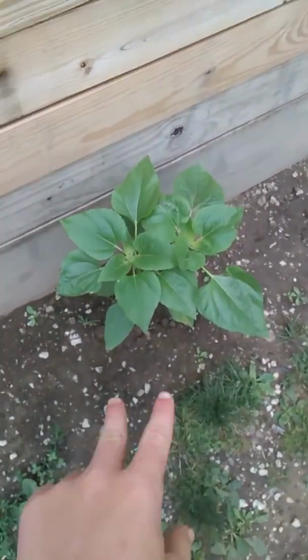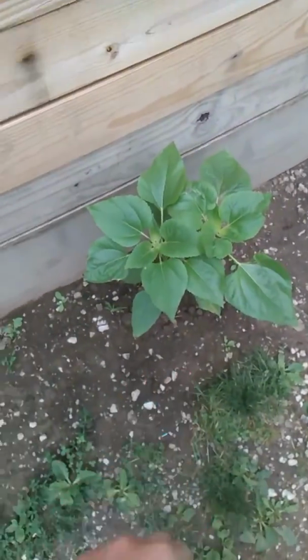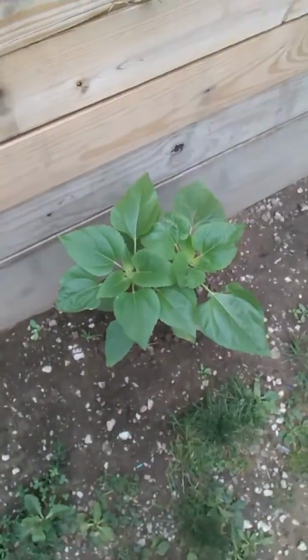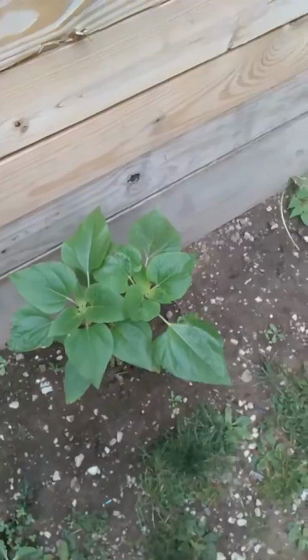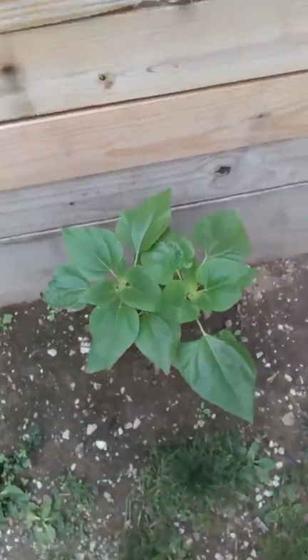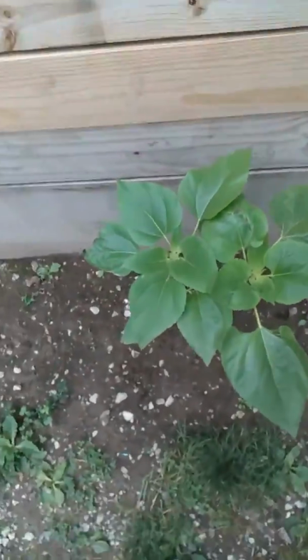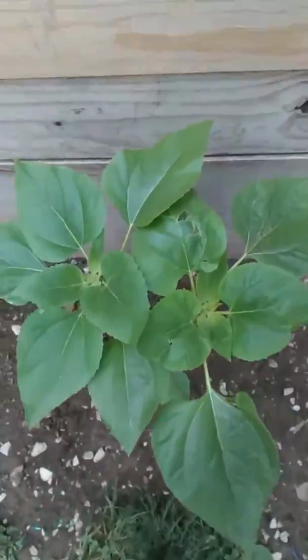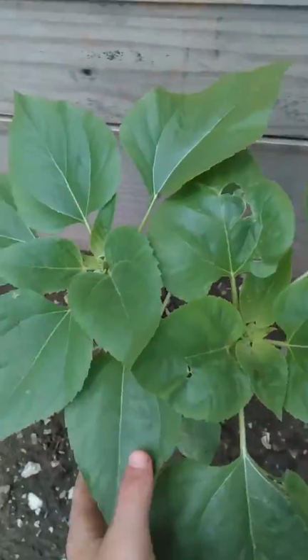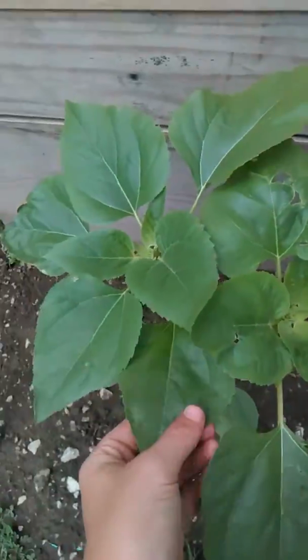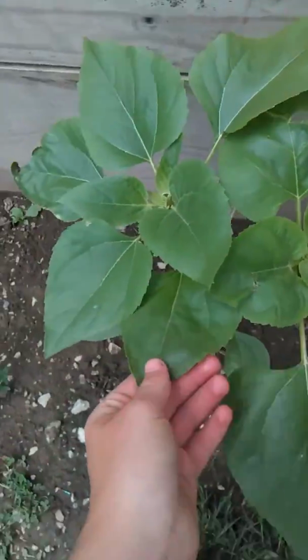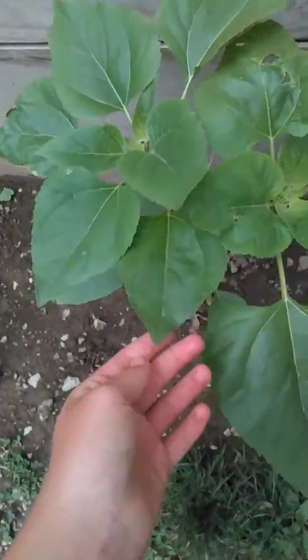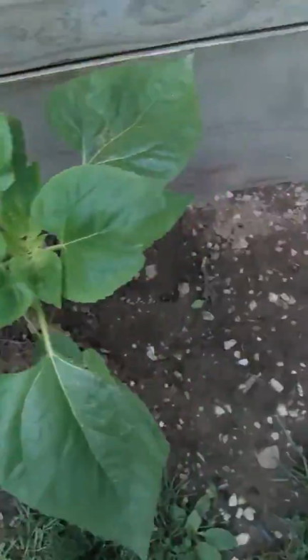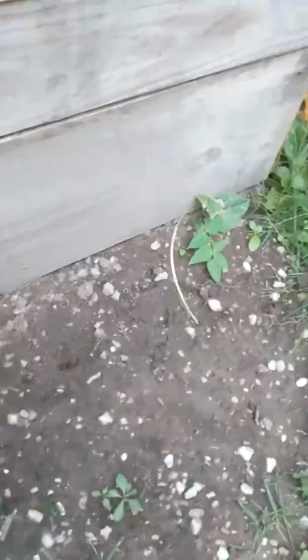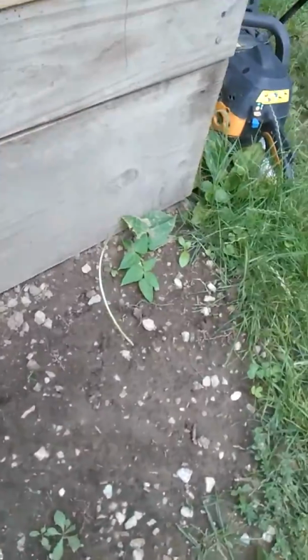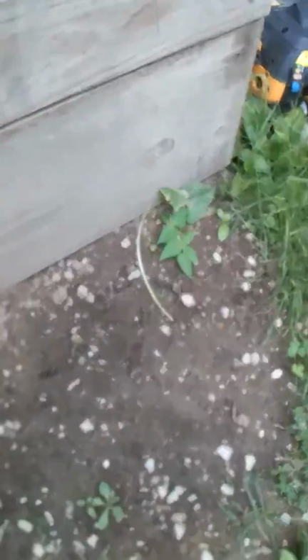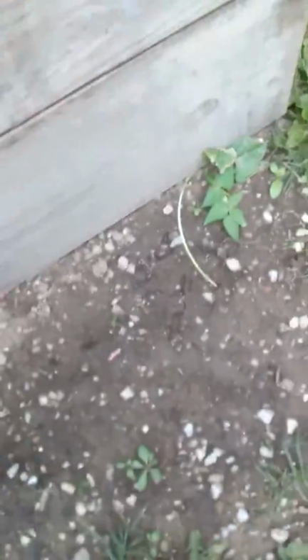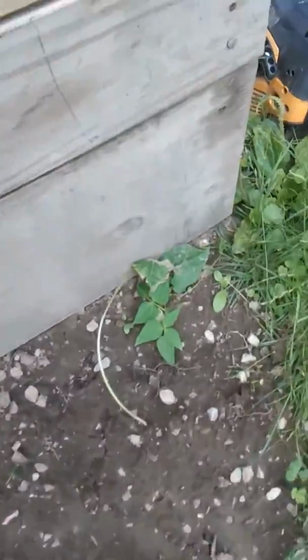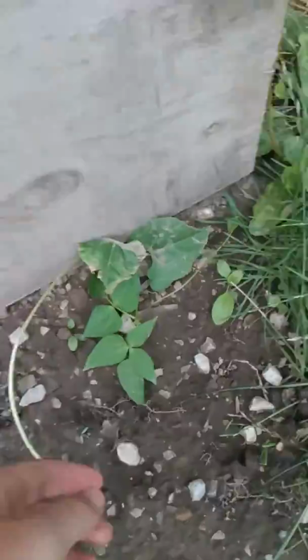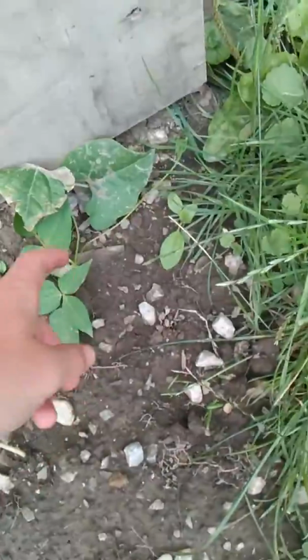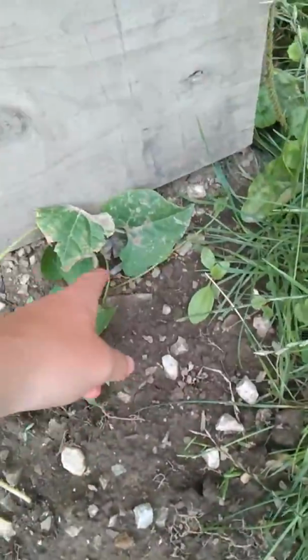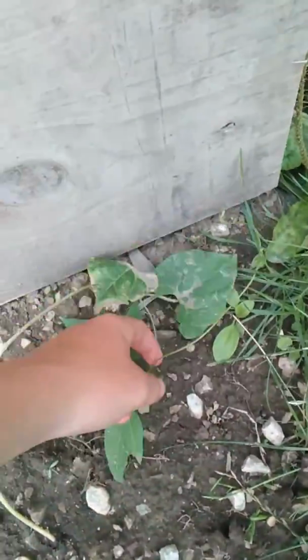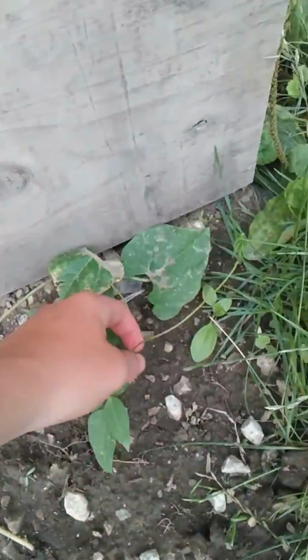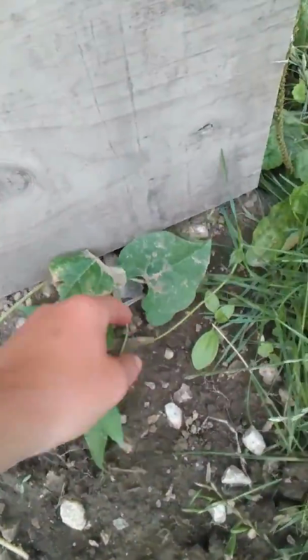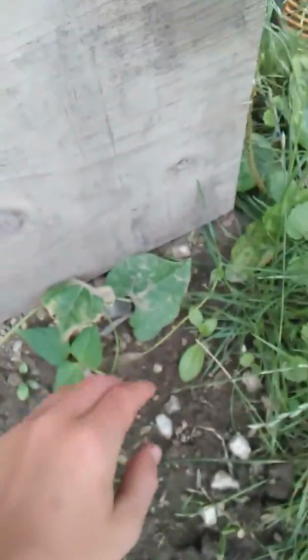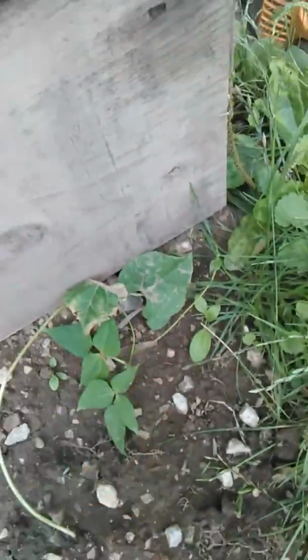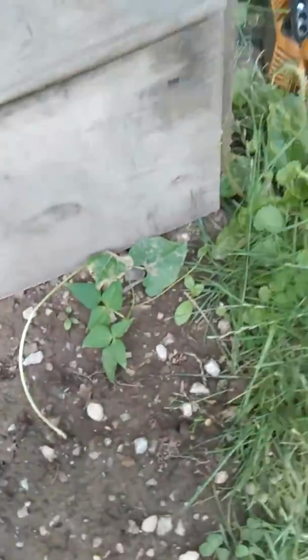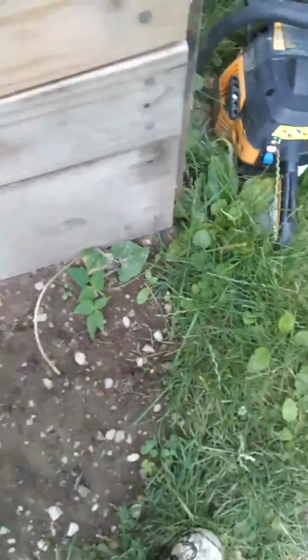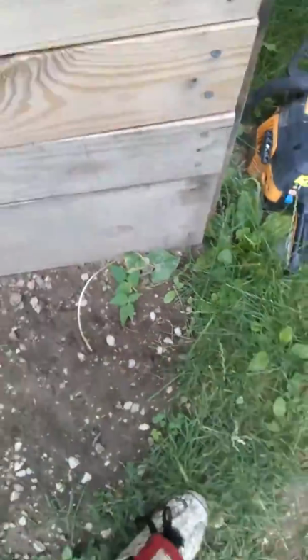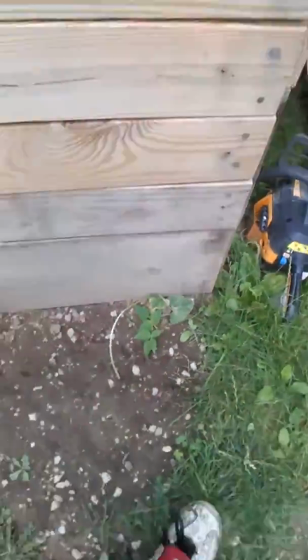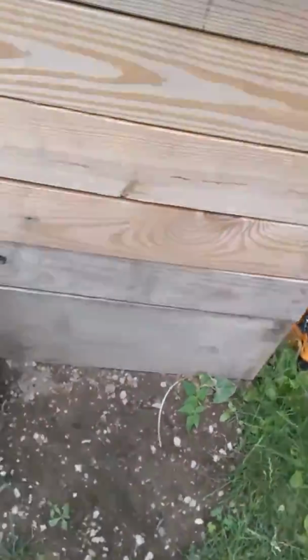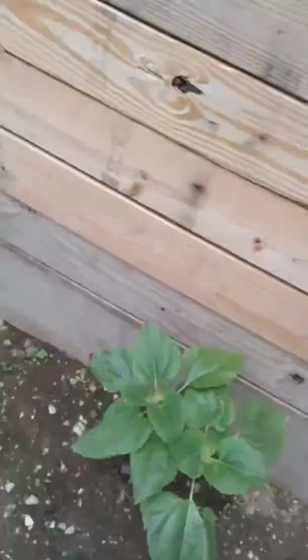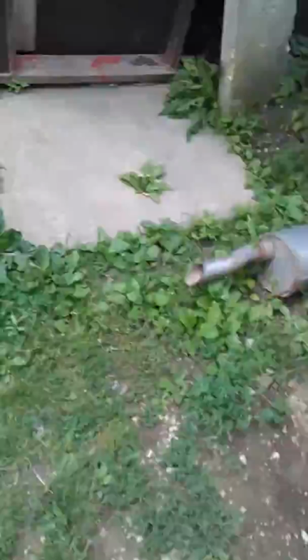This is two sunflowers. They're doing really good. And that's my bean. As you can see, he's really starting to climb. He'll be crazy in a little while.